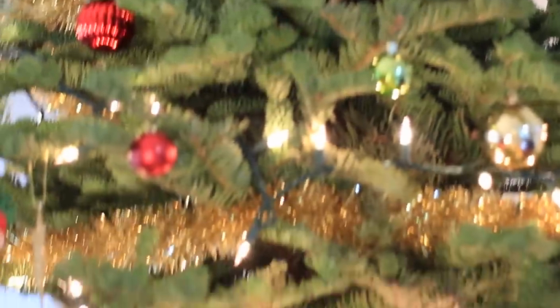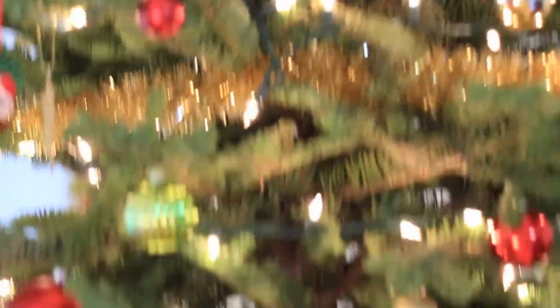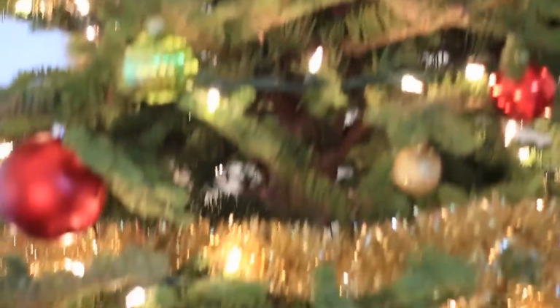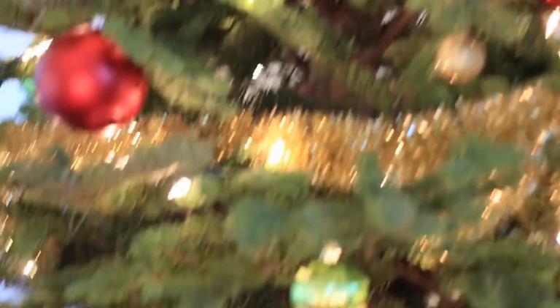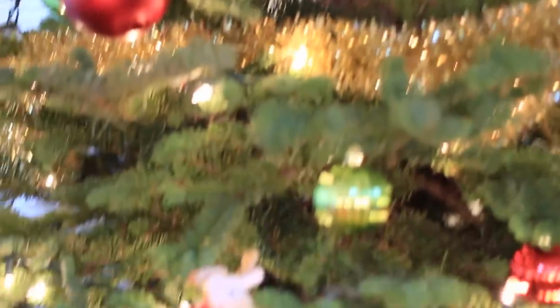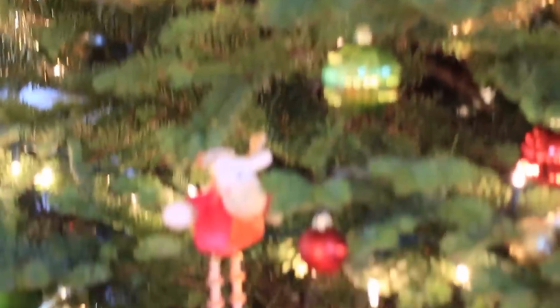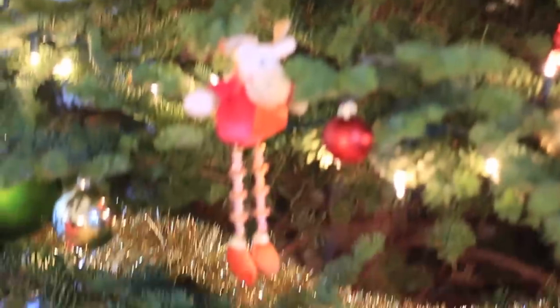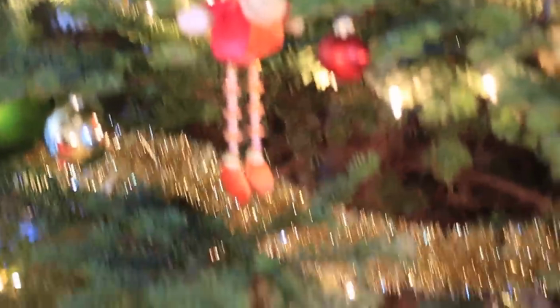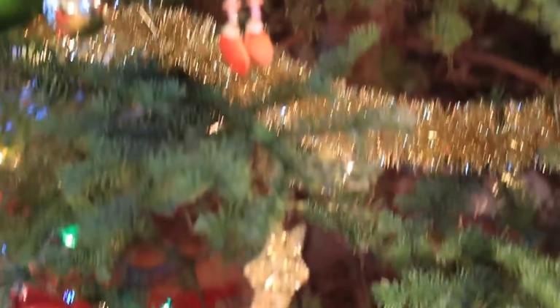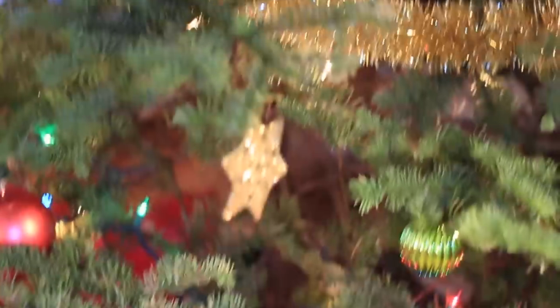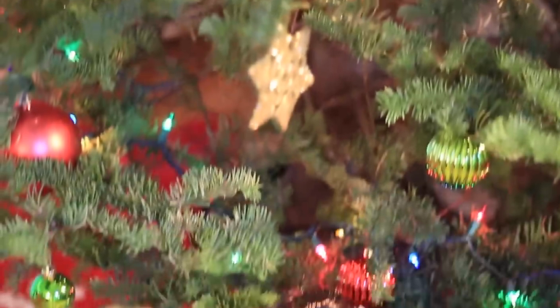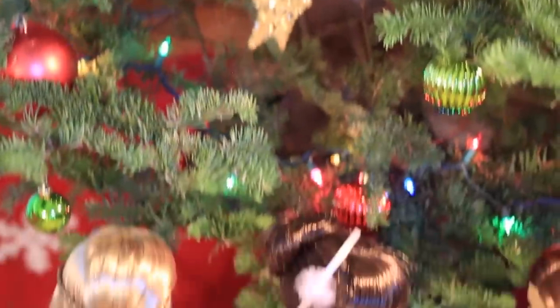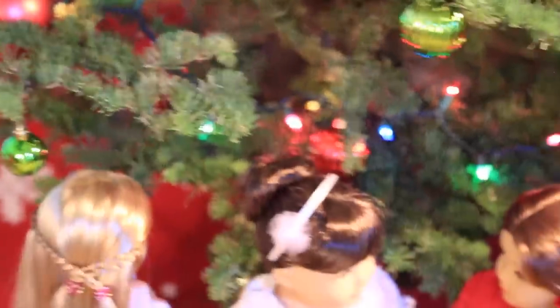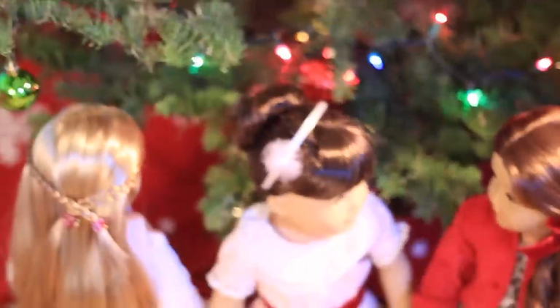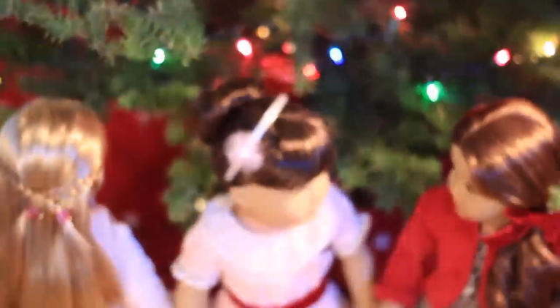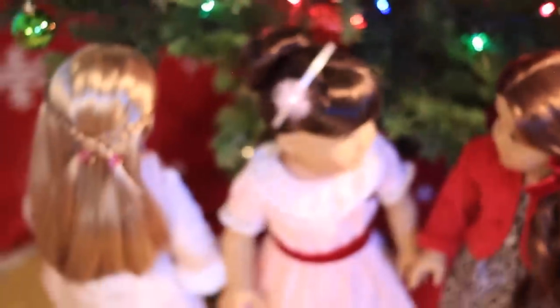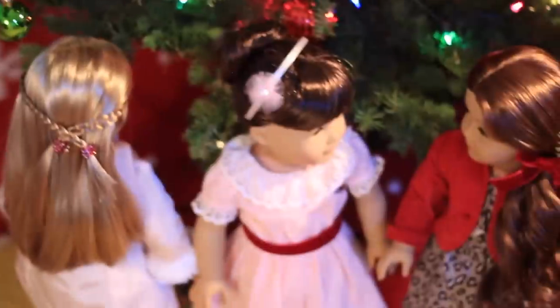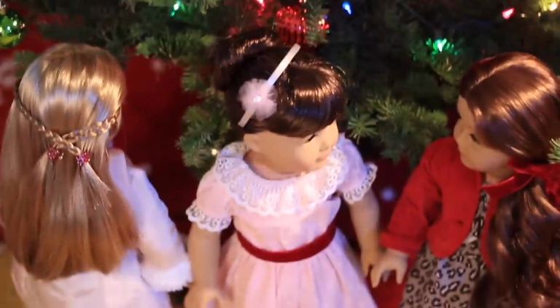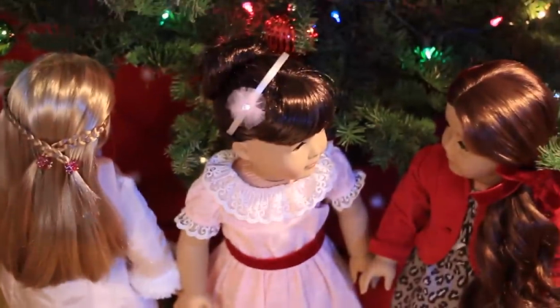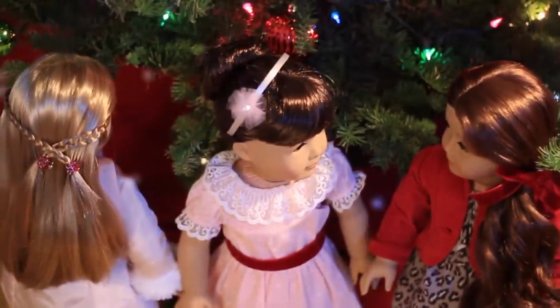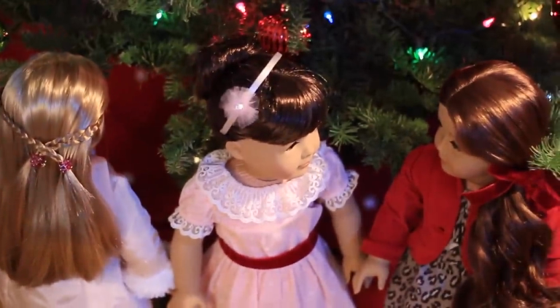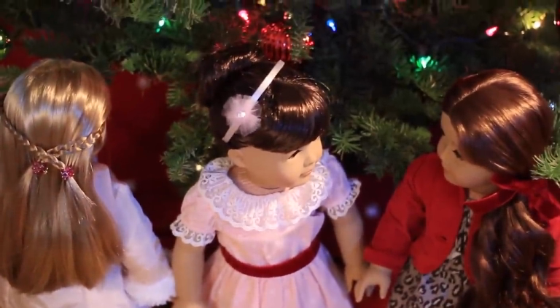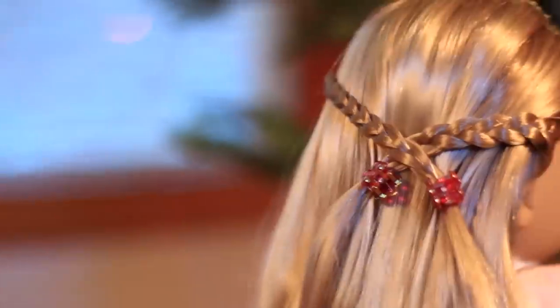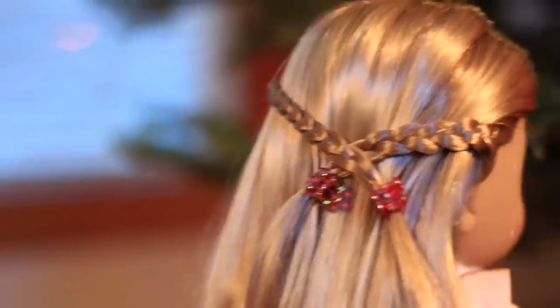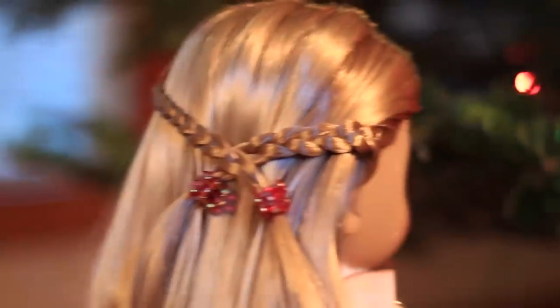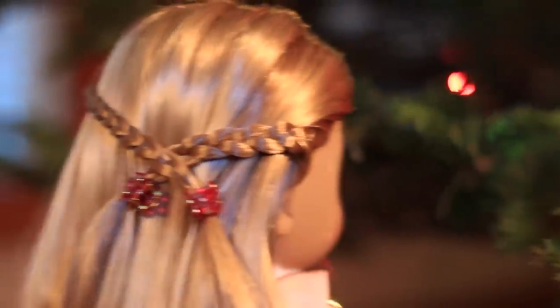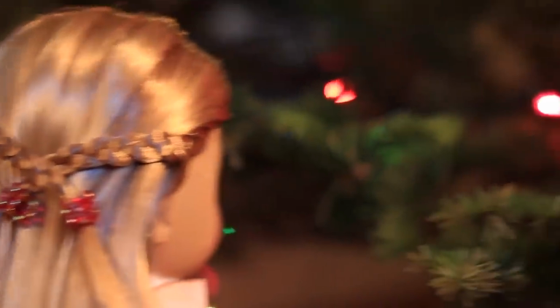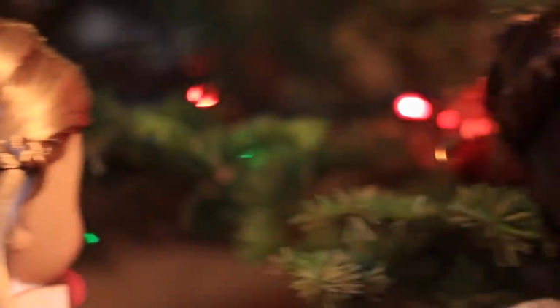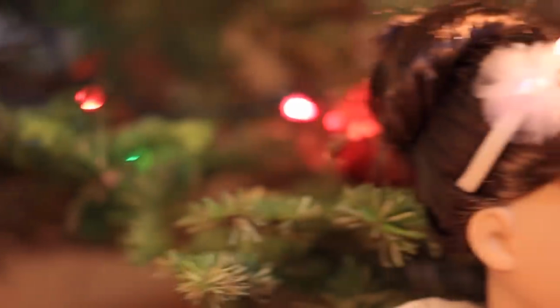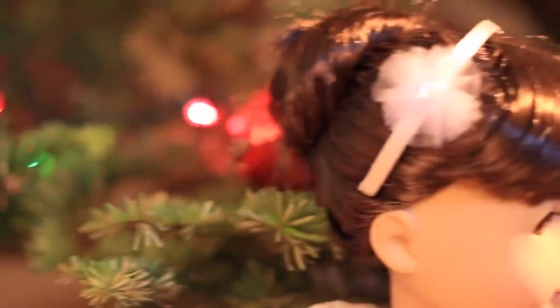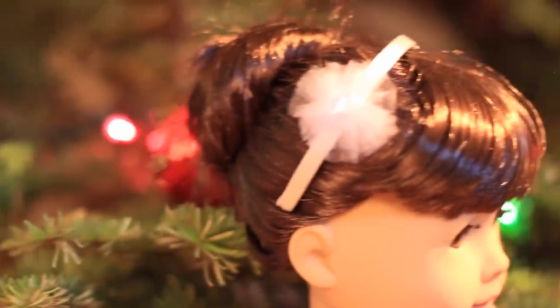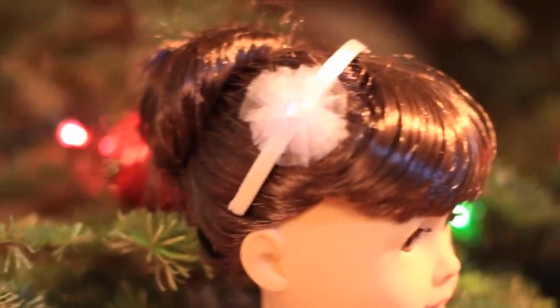So those were my holiday hairstyles for this year and I hope you recreate them at home because they are so easy and simple to do. Comment down below and tell me which one was your favorite. Thanks for watching and I'll see you later! Bye!